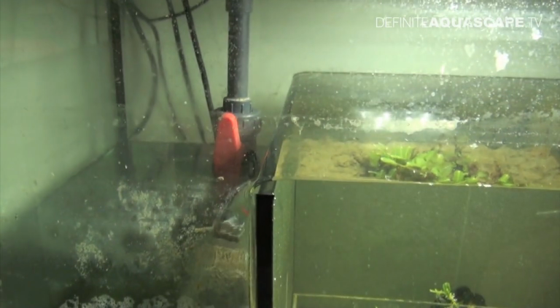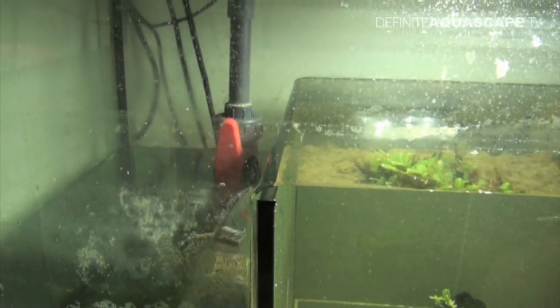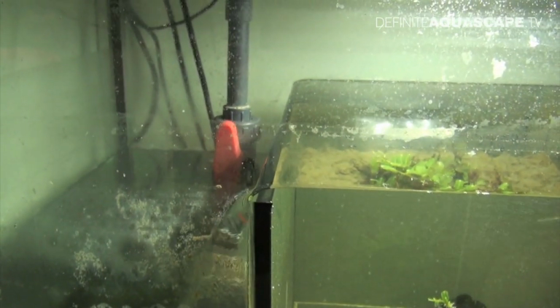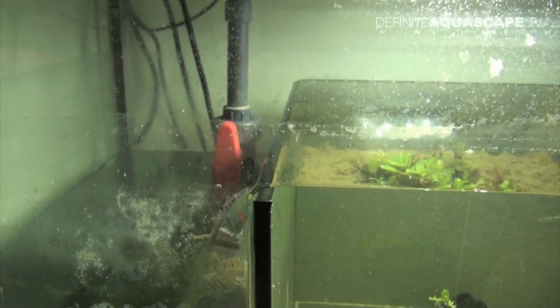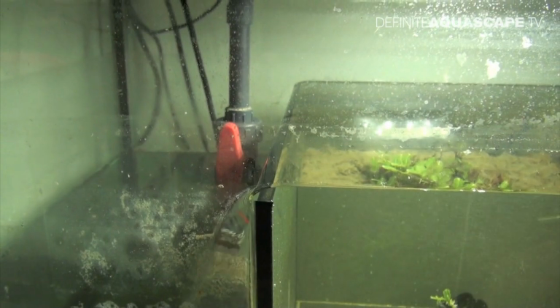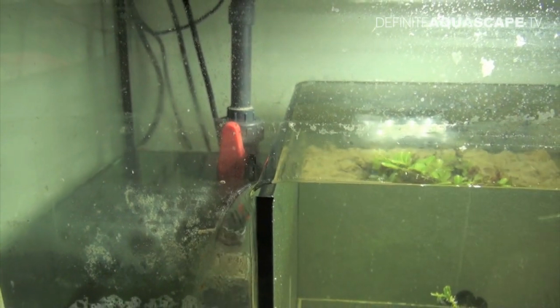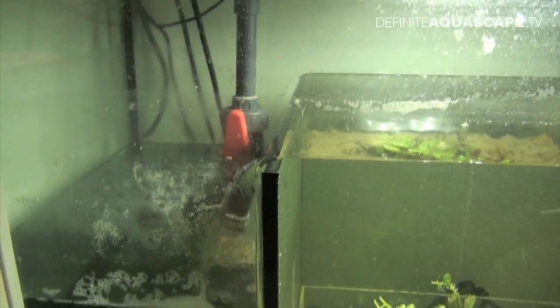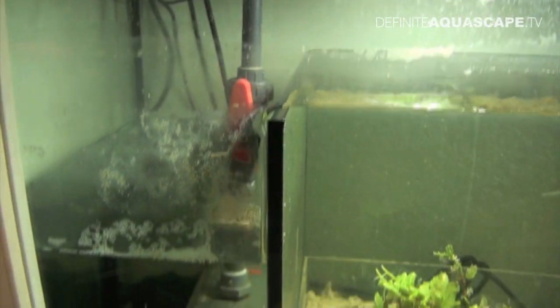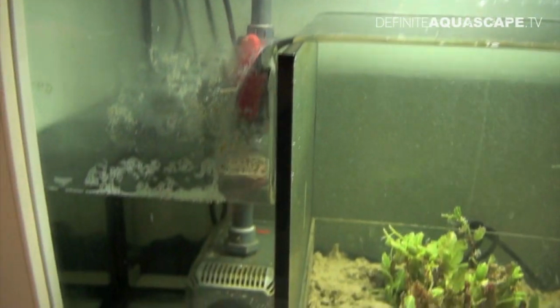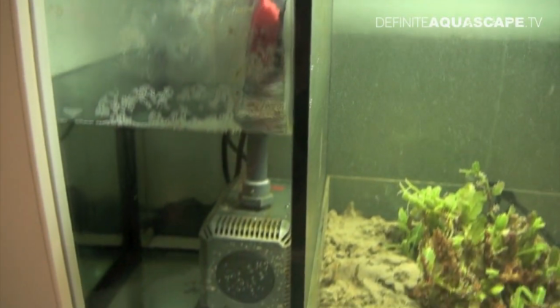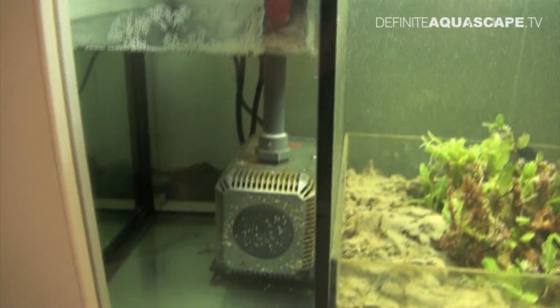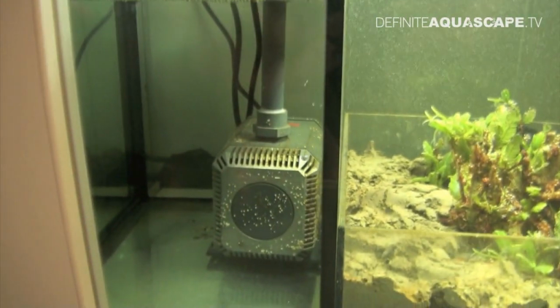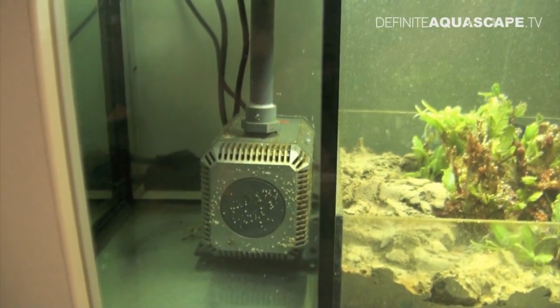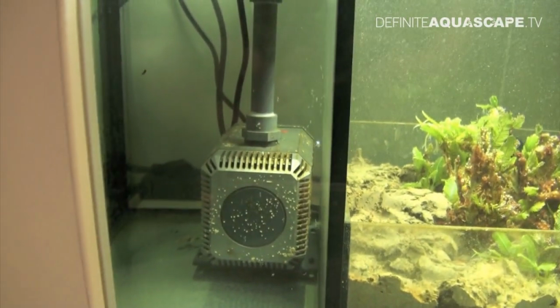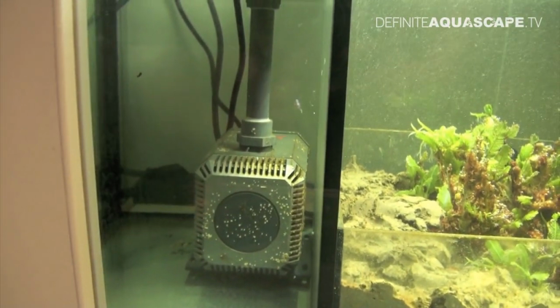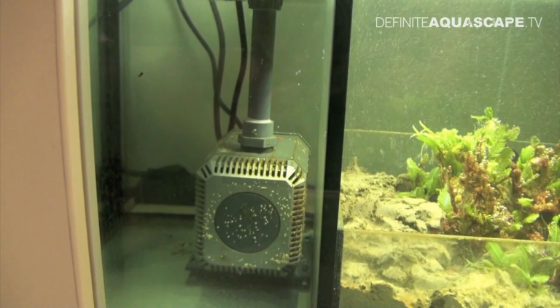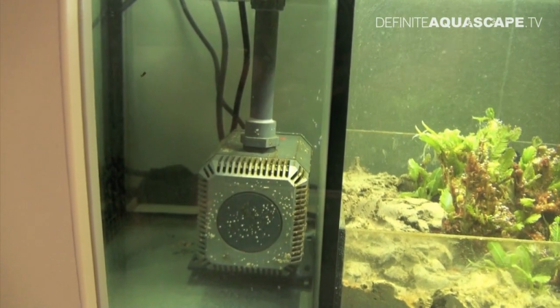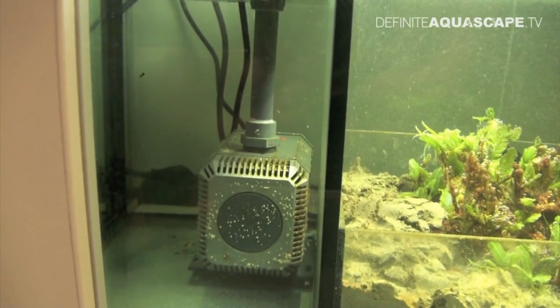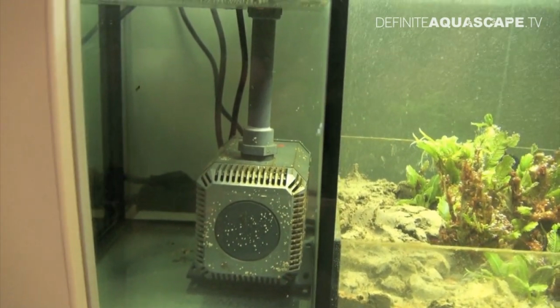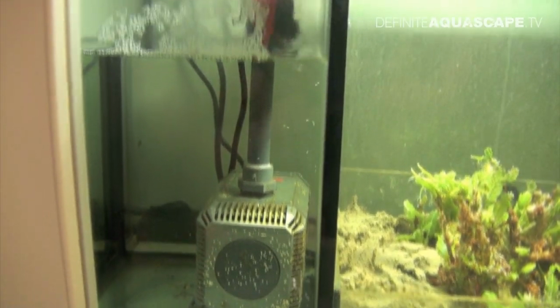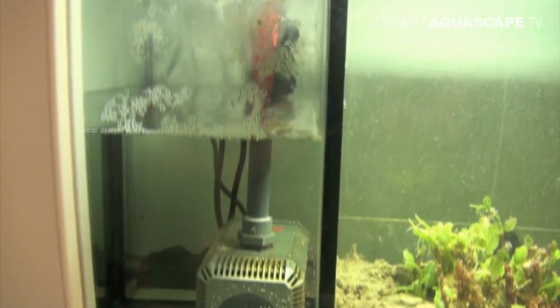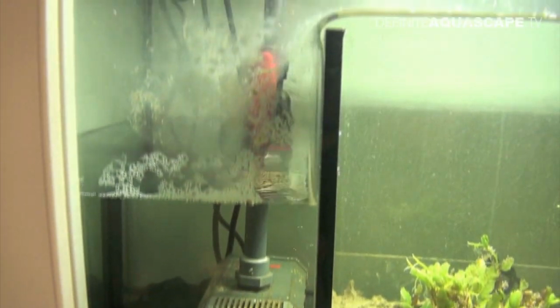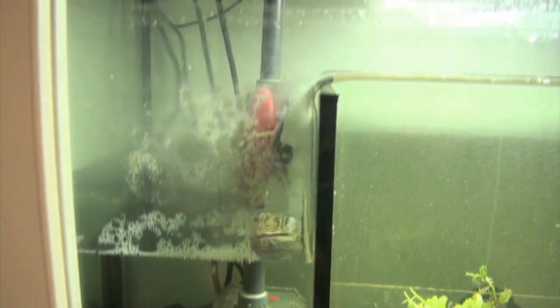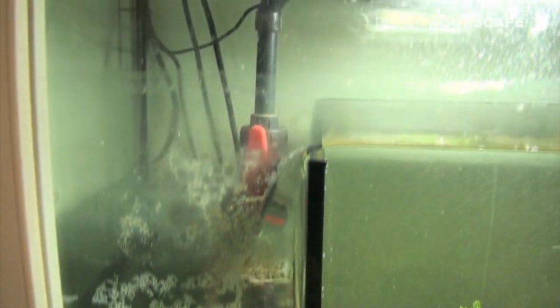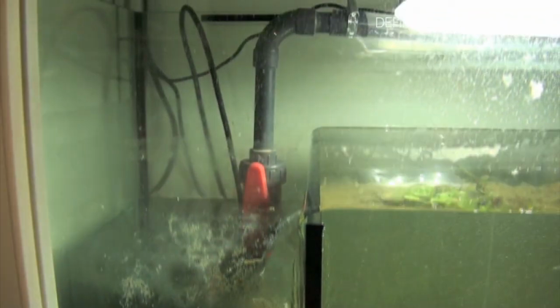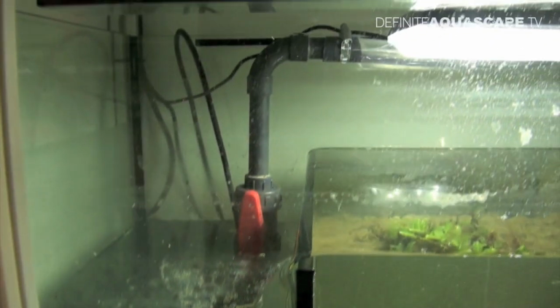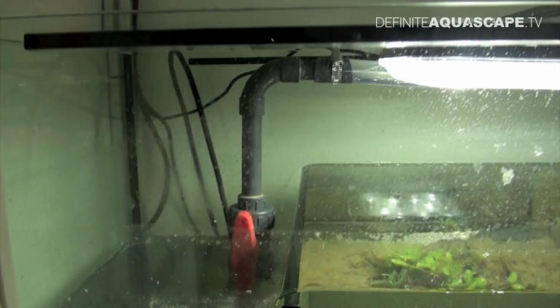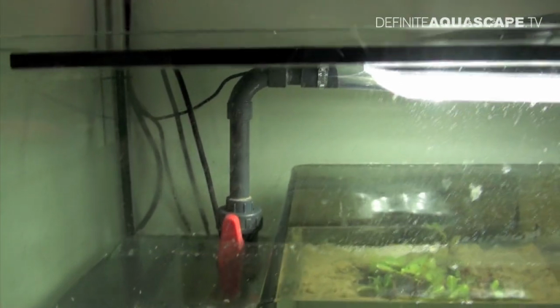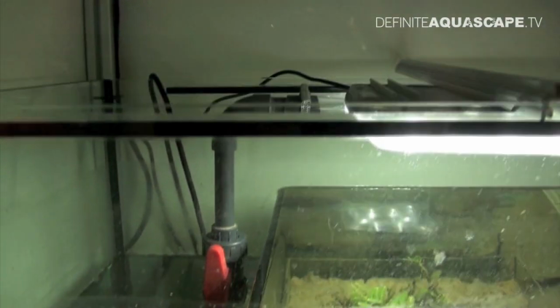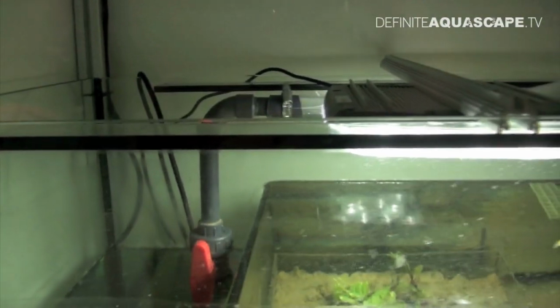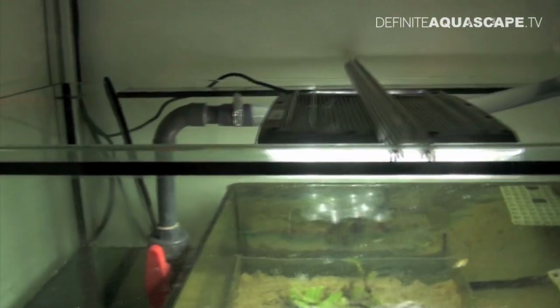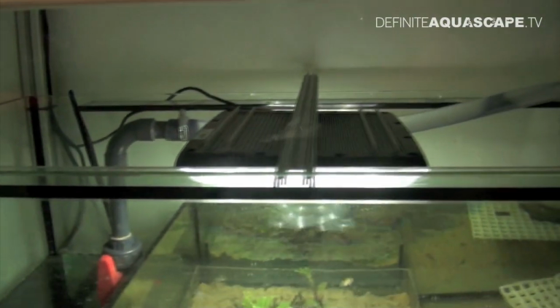From the main chamber of the sump, the water goes down to the chamber where the pump is located. This pump sucks in the water from the sump and pumps it up along this hose all the way back into the aquarium.